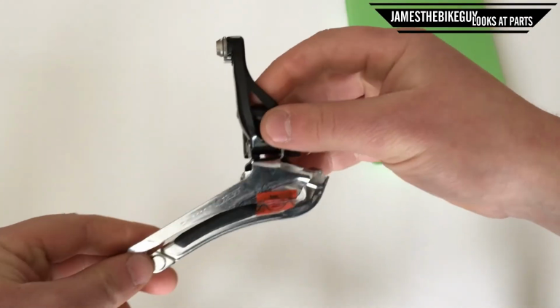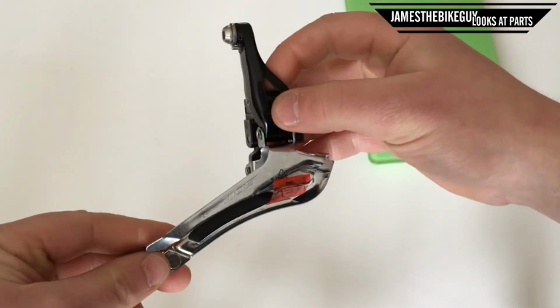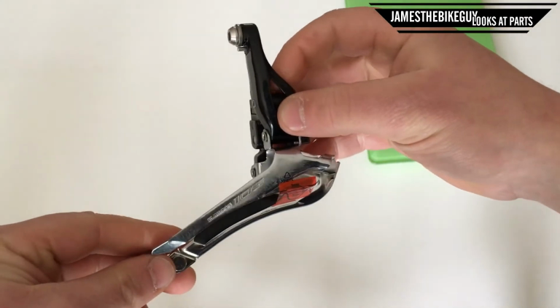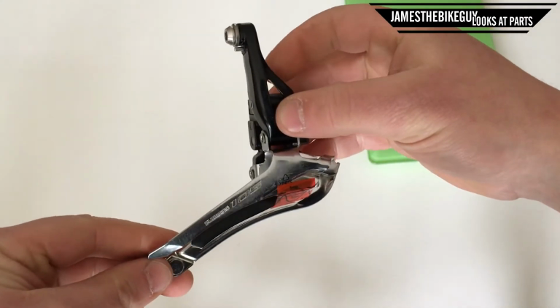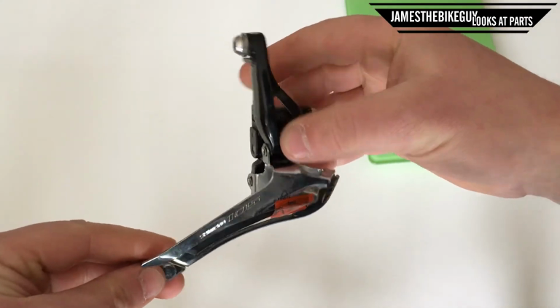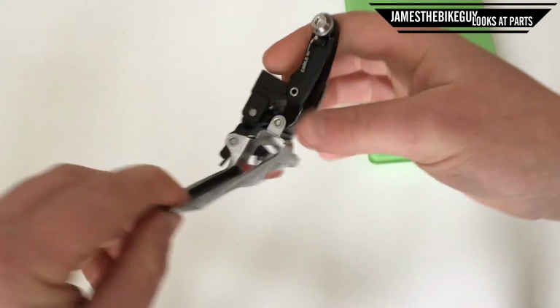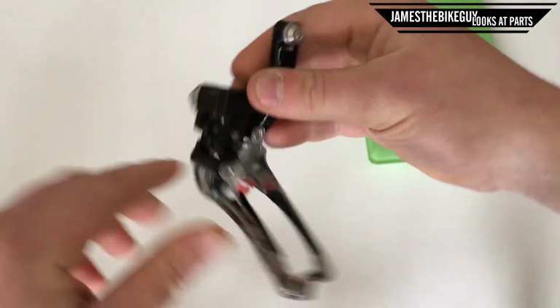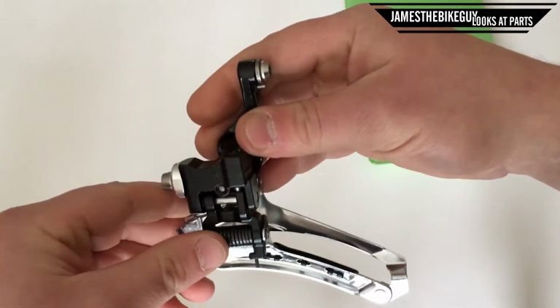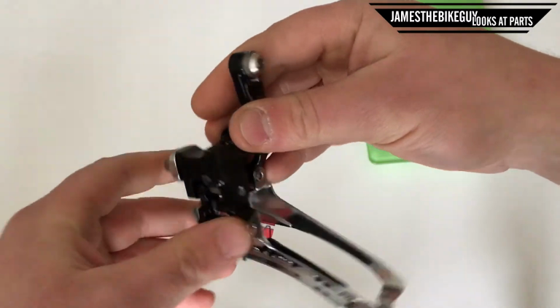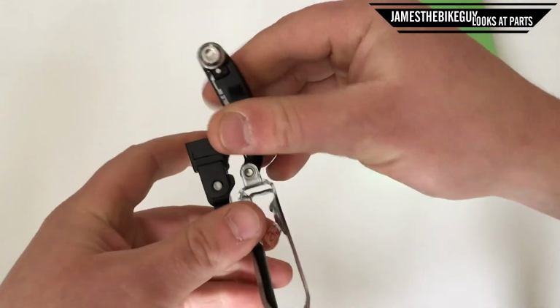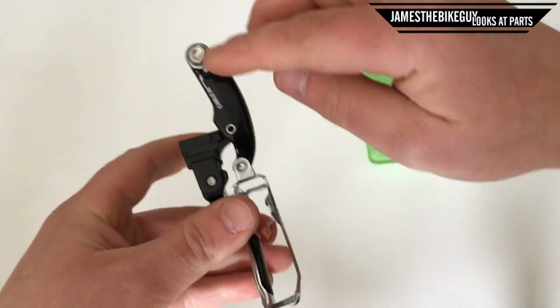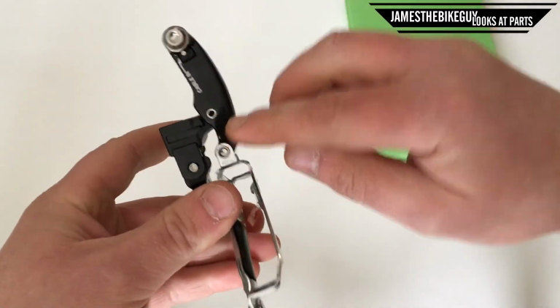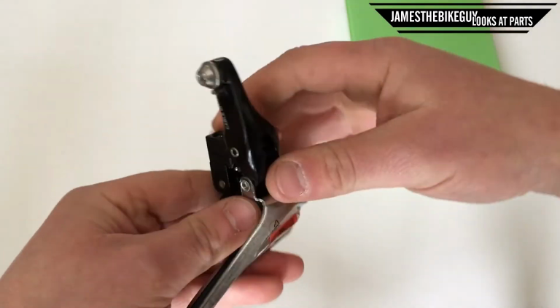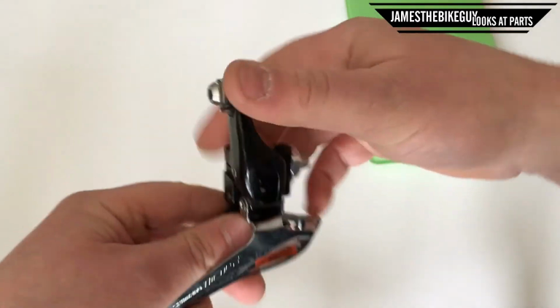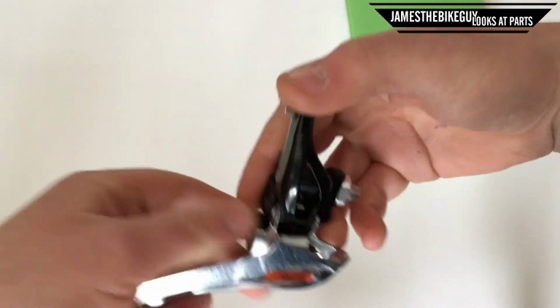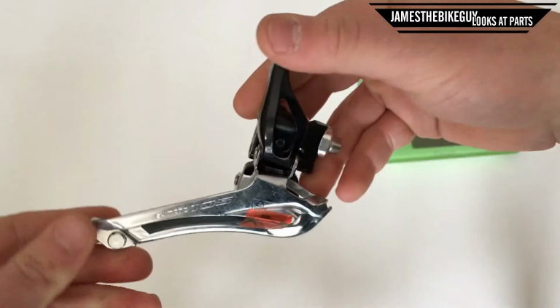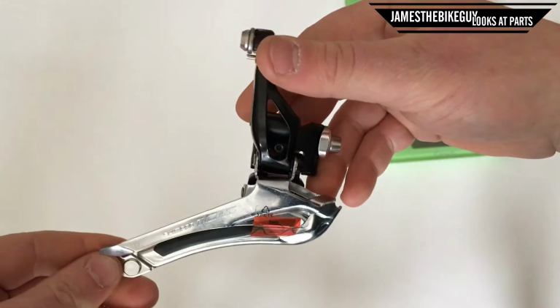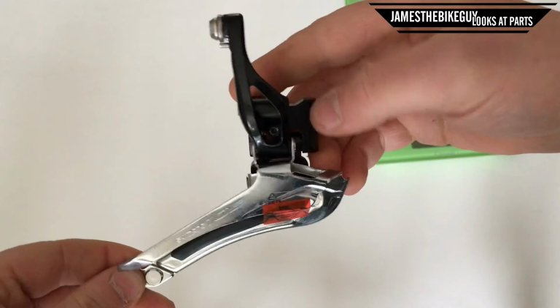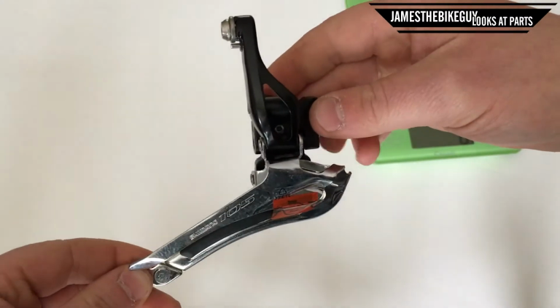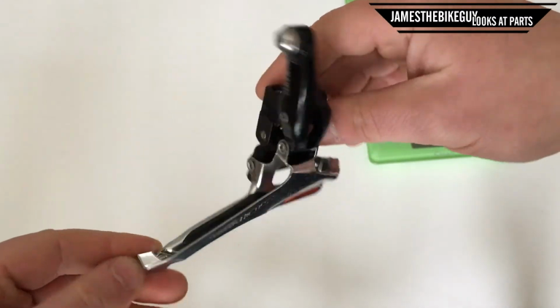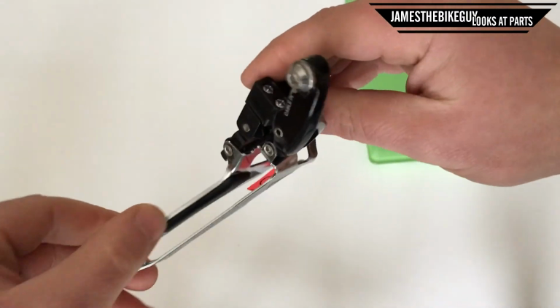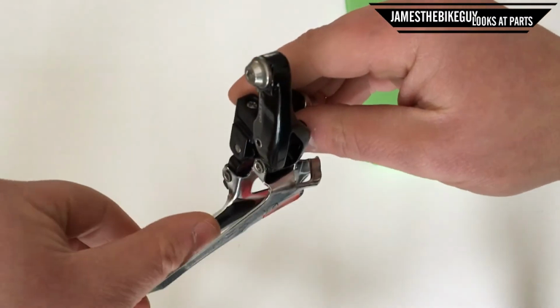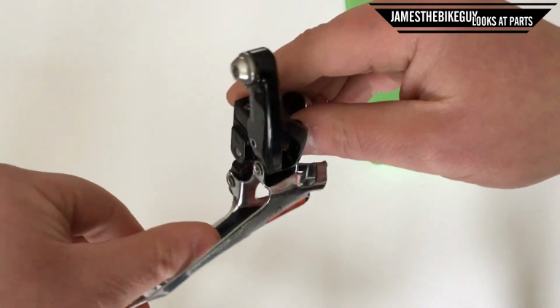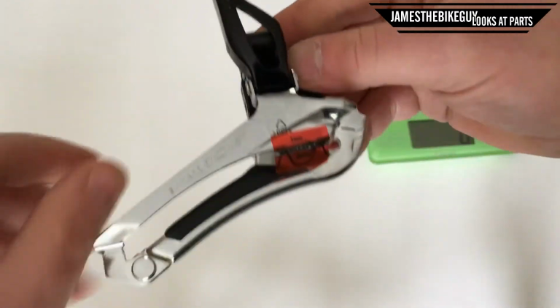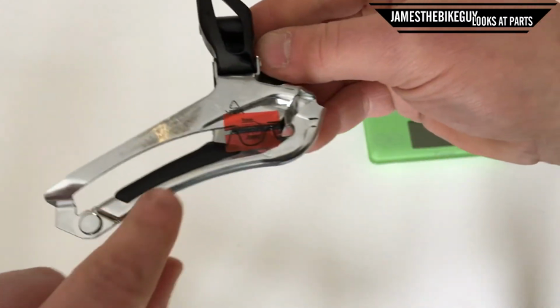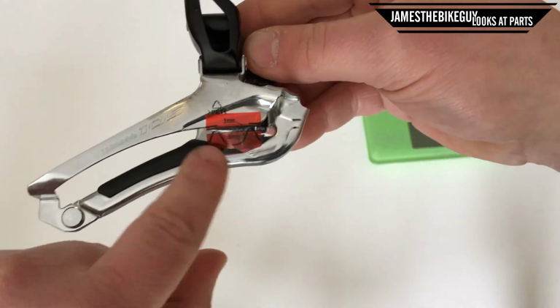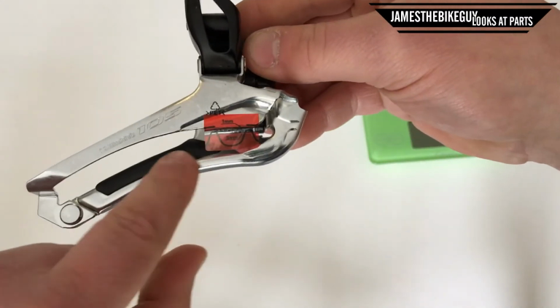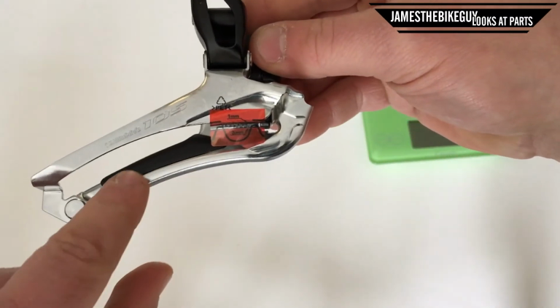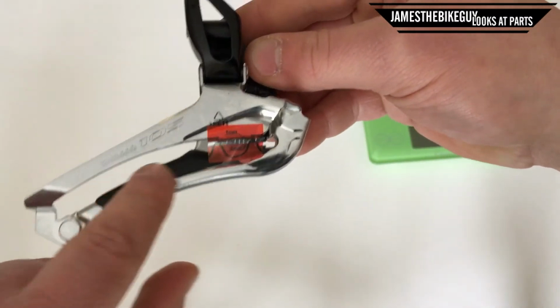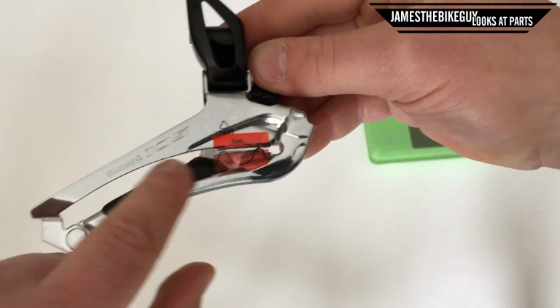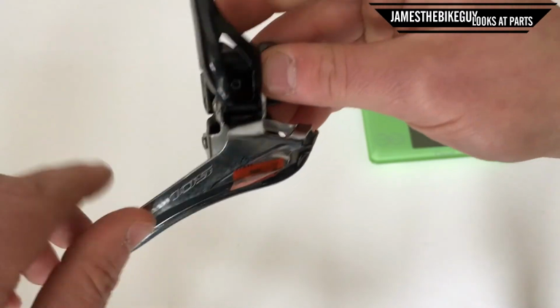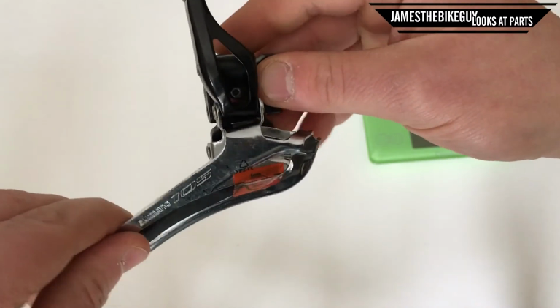The 105 5800 is an 11-speed drivetrain. It has a nice really long lever arm so that you have real crisp clean shifts. And then on the inside you actually have this wear plate that you can replace.